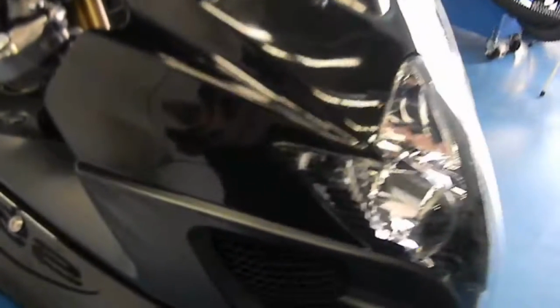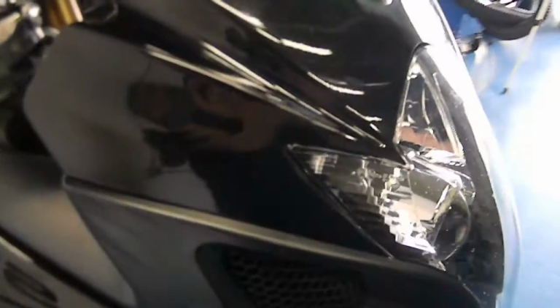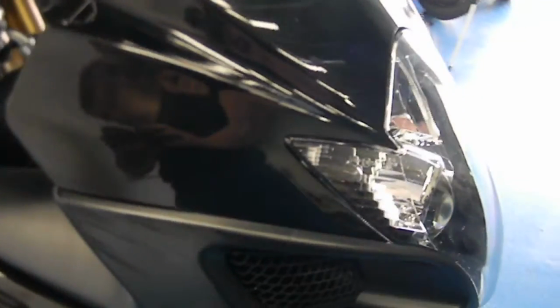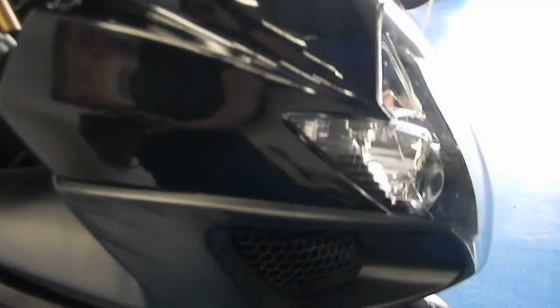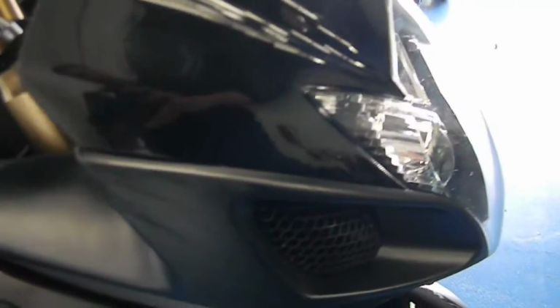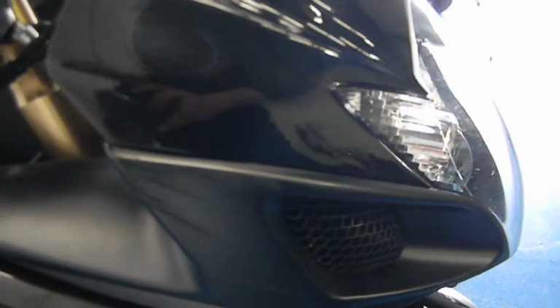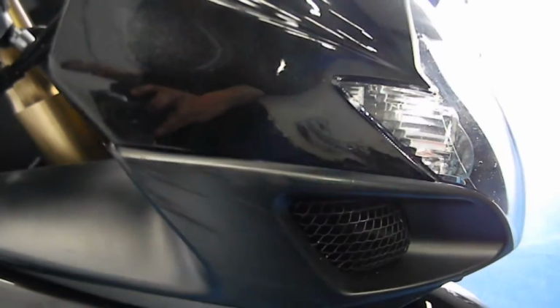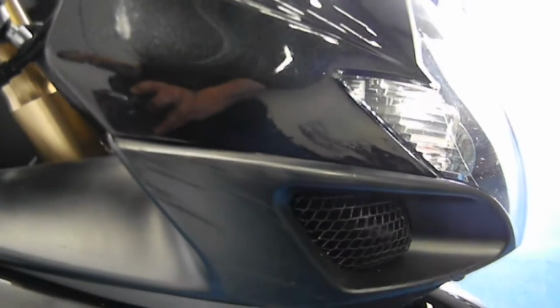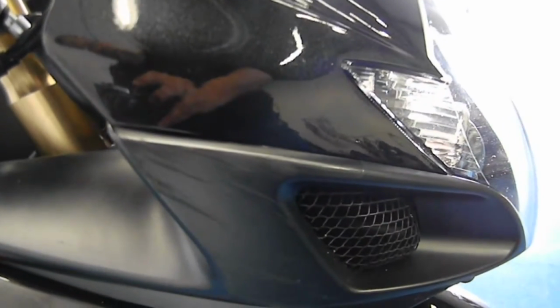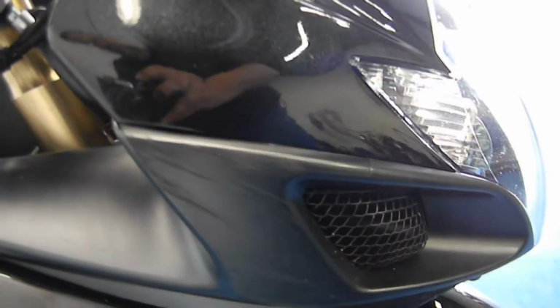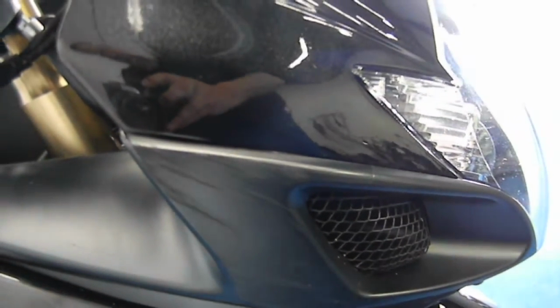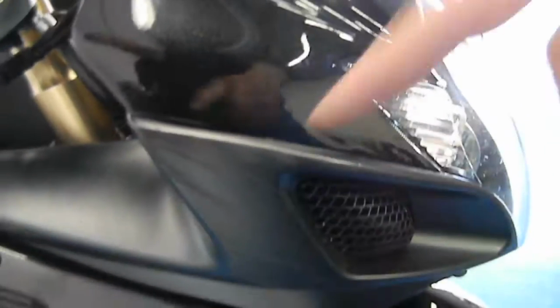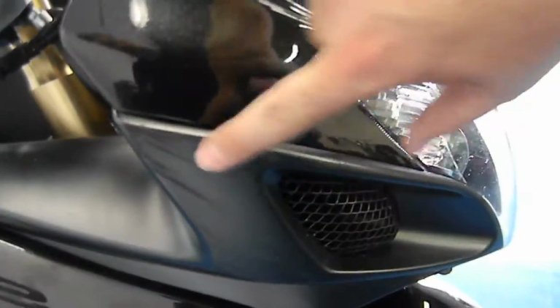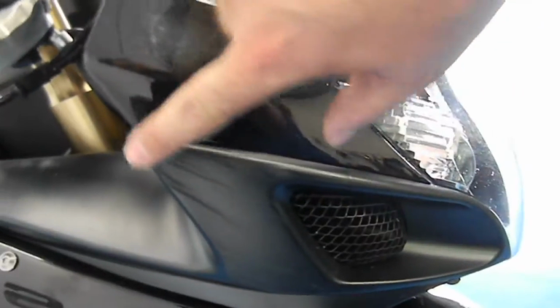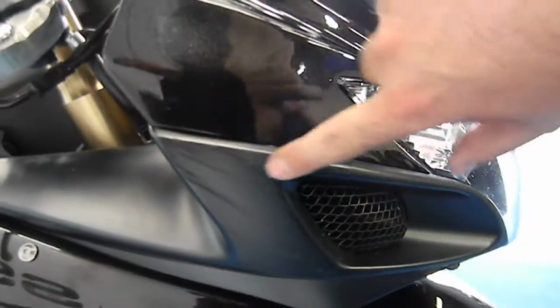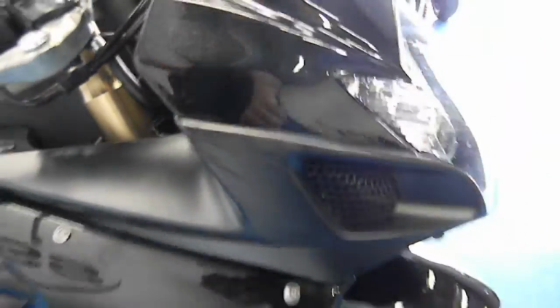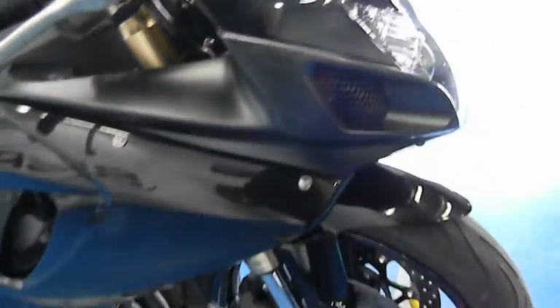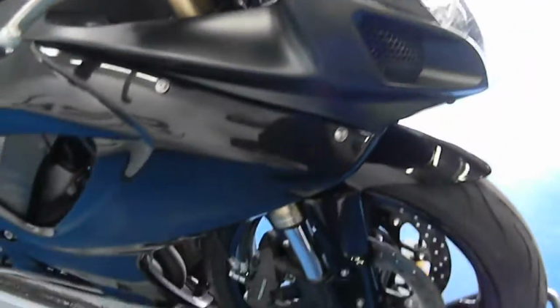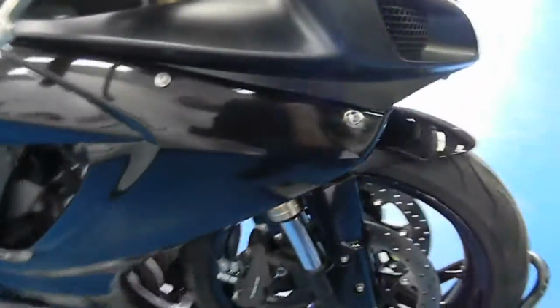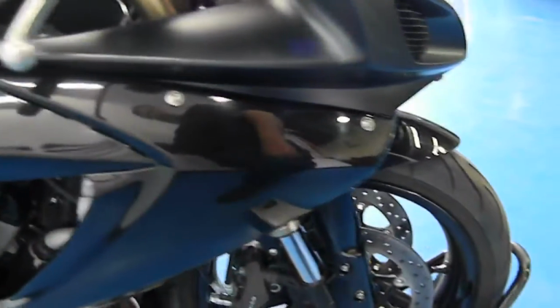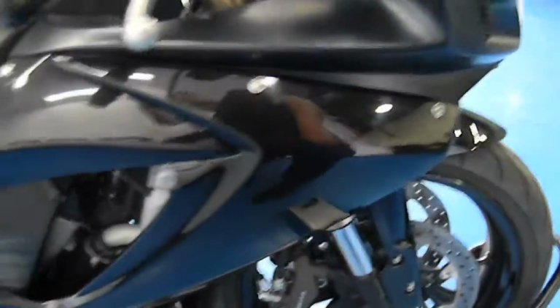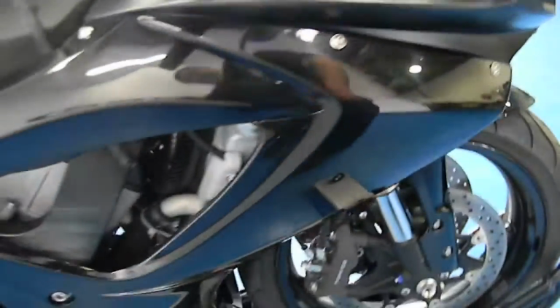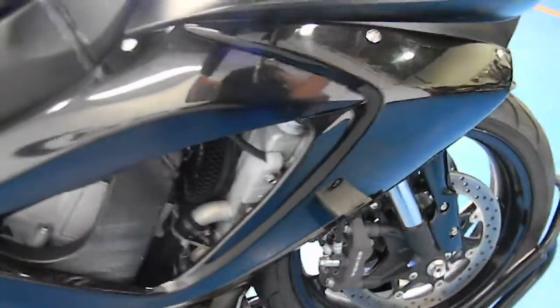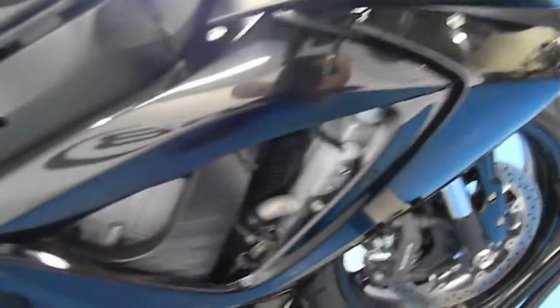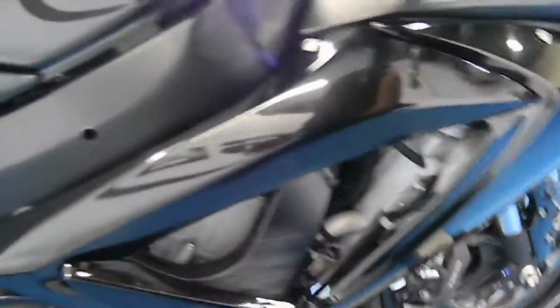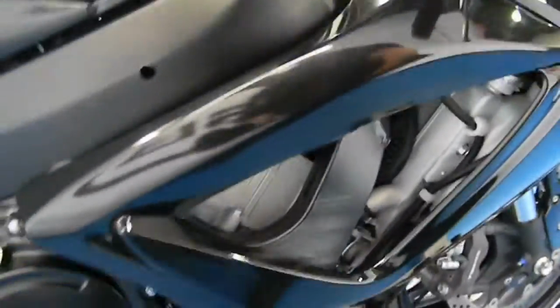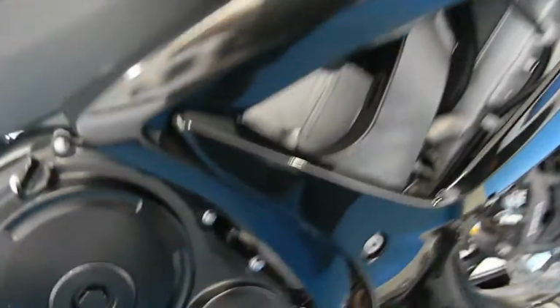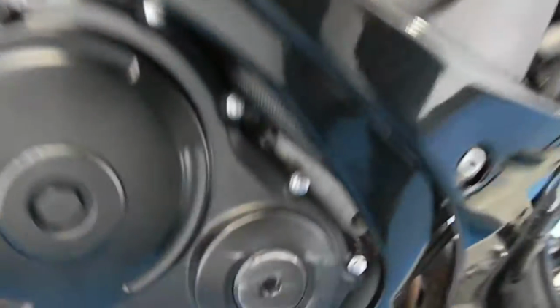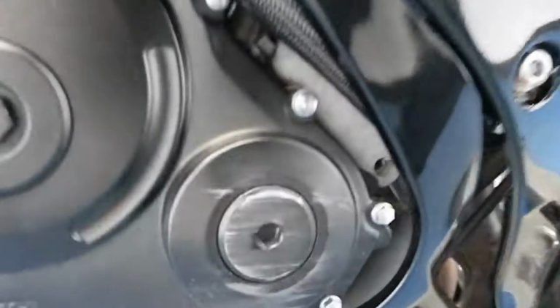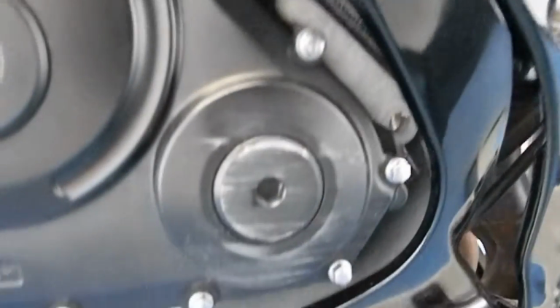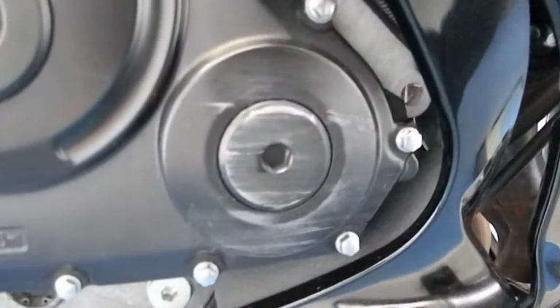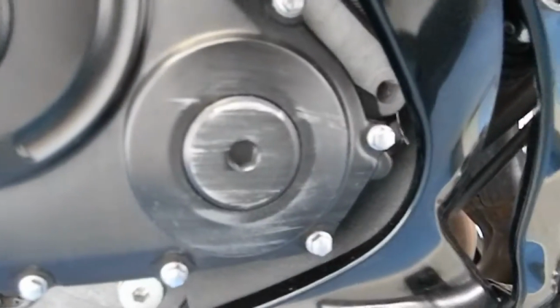We do have a little scrape here, and another scrape down here on this engine cover.